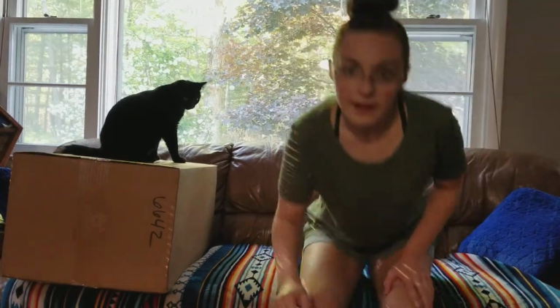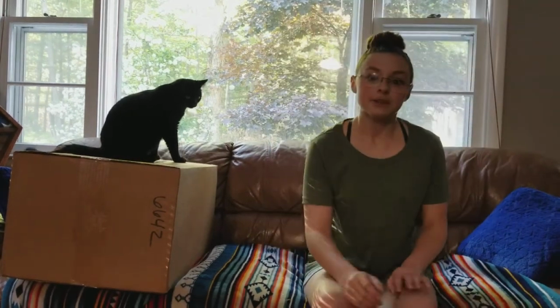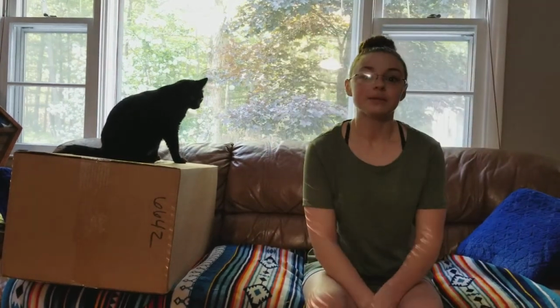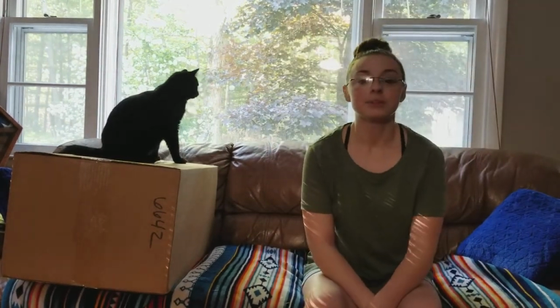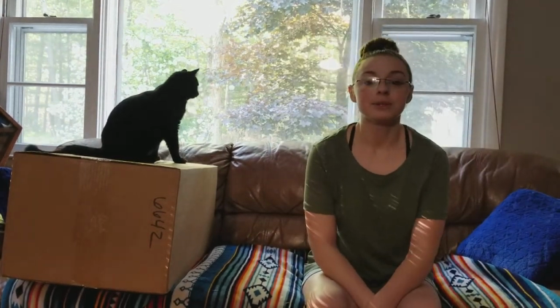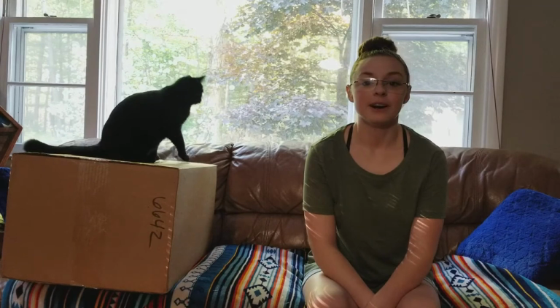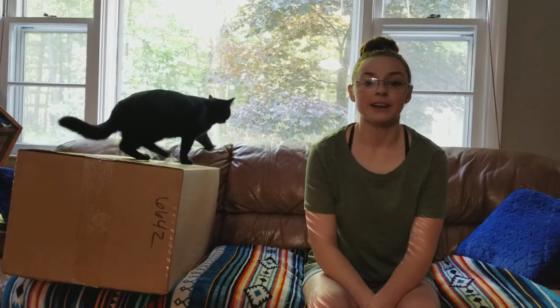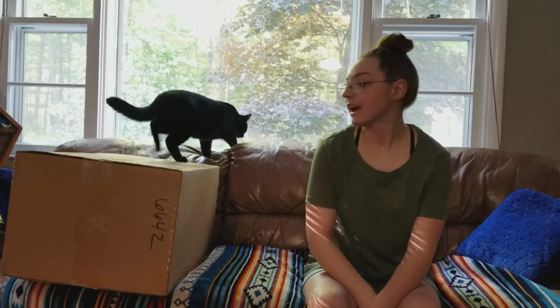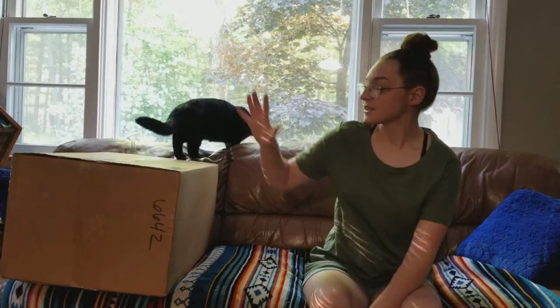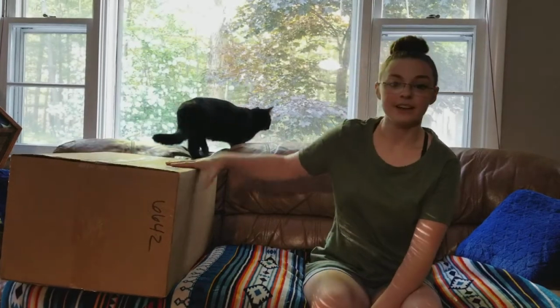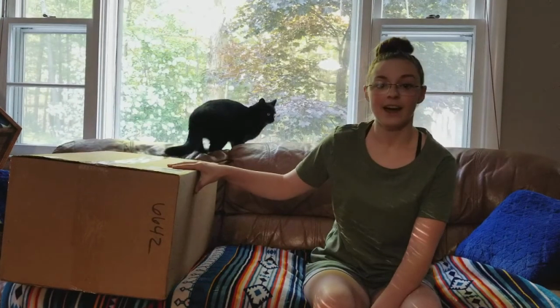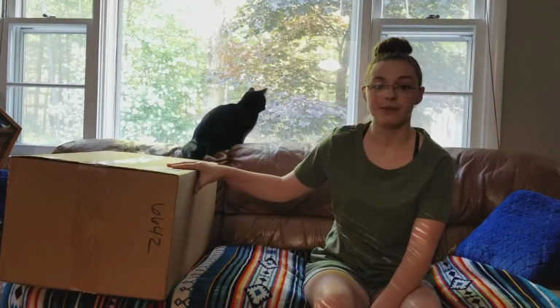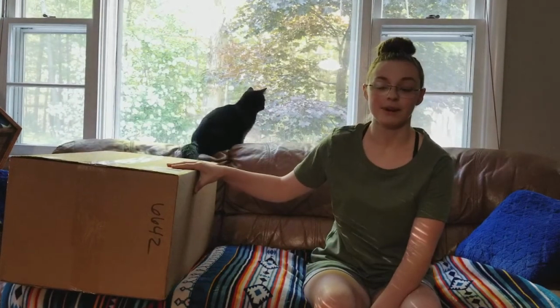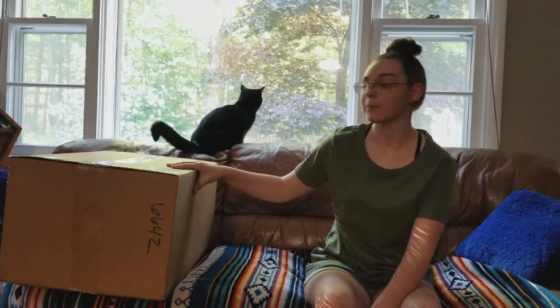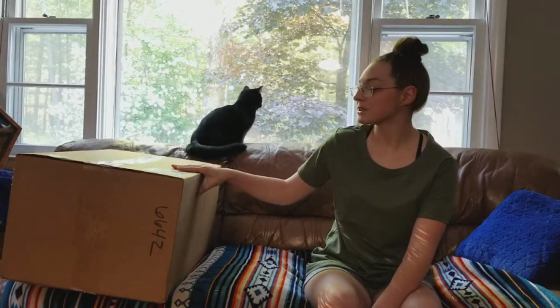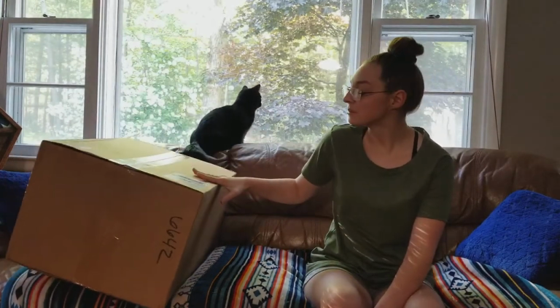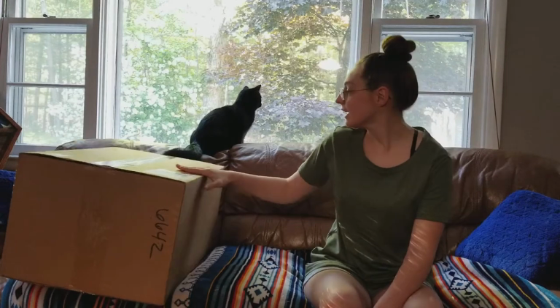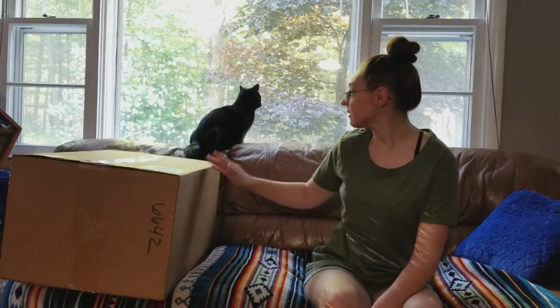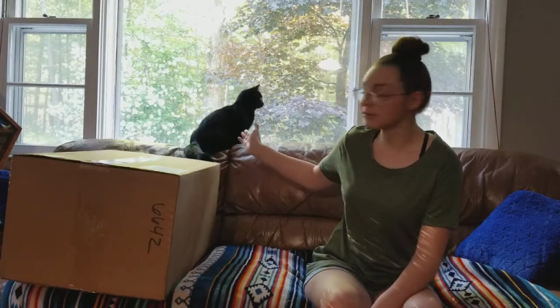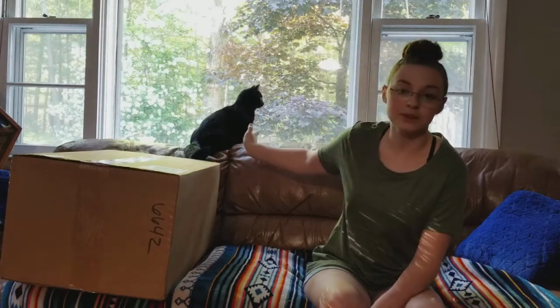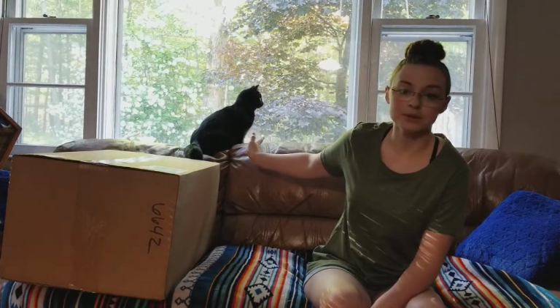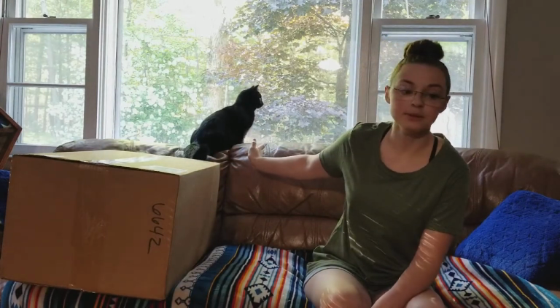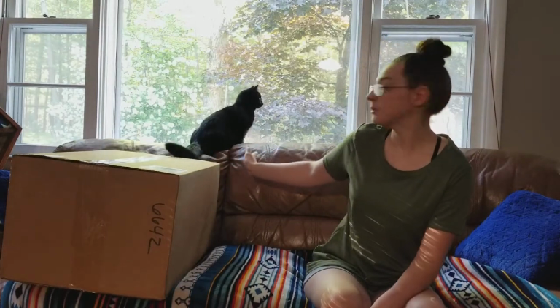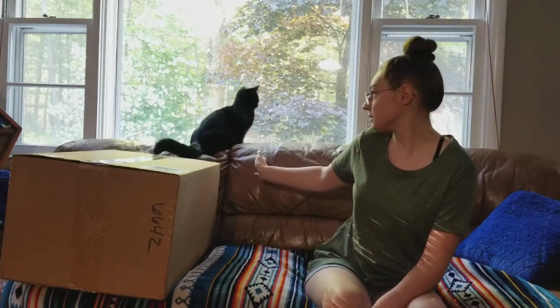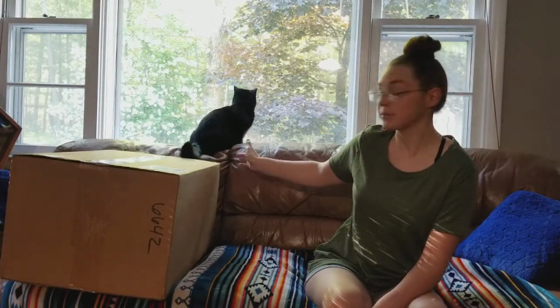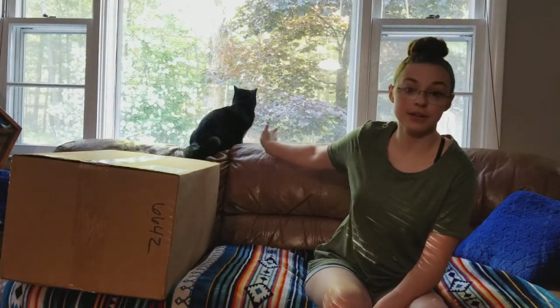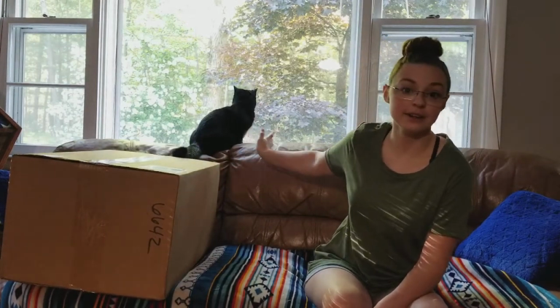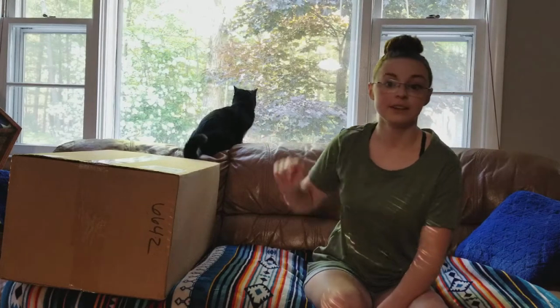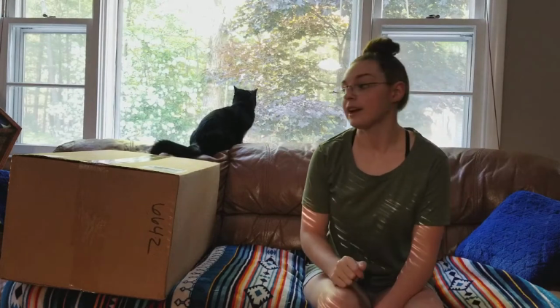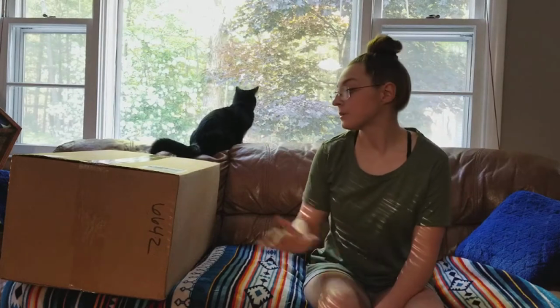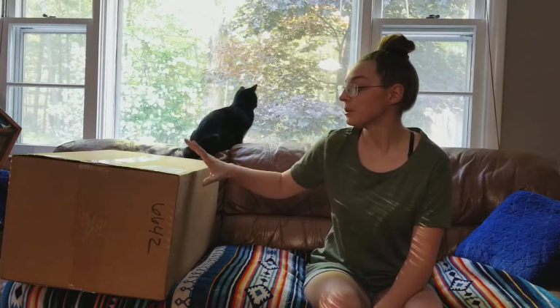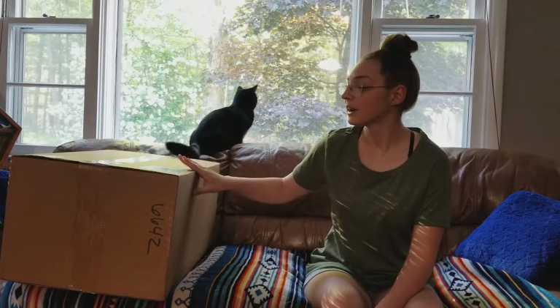Hello everyone, welcome to Simply WCR! Today, as you can see, I have a very big package with me — and like usual, Zuko is interested in whatever is outside. Today I'll be showing you what I got.